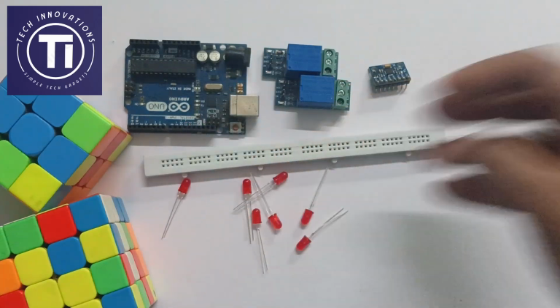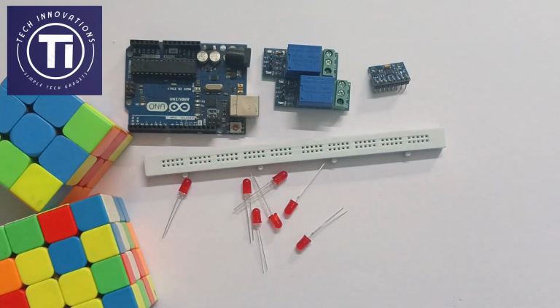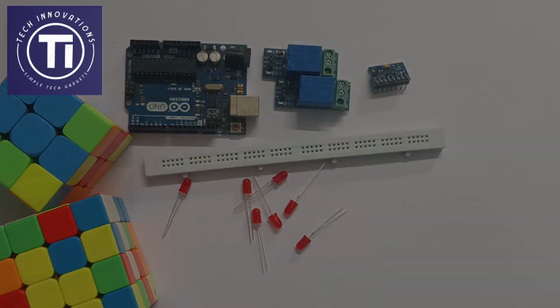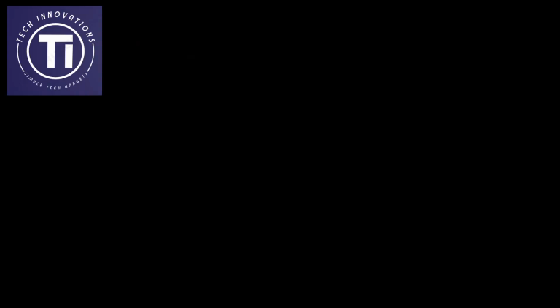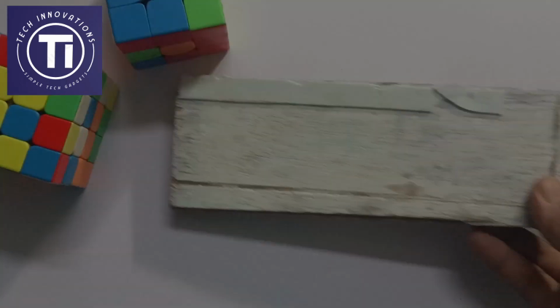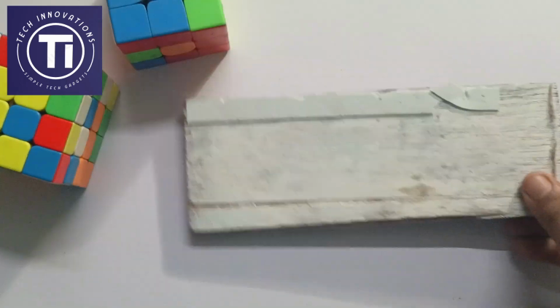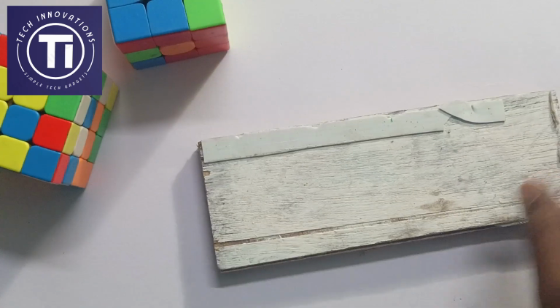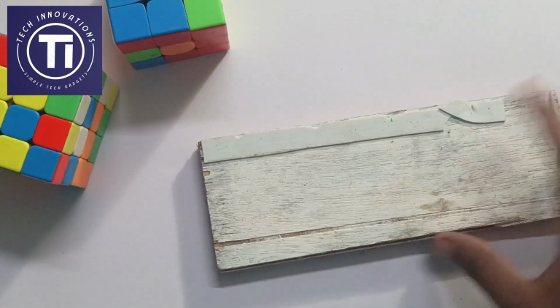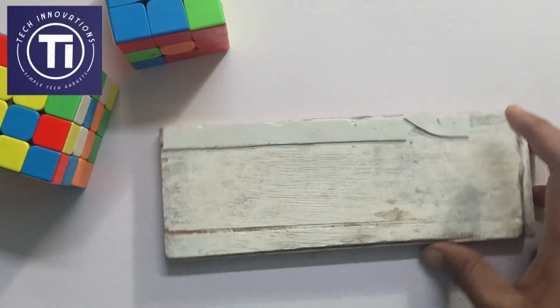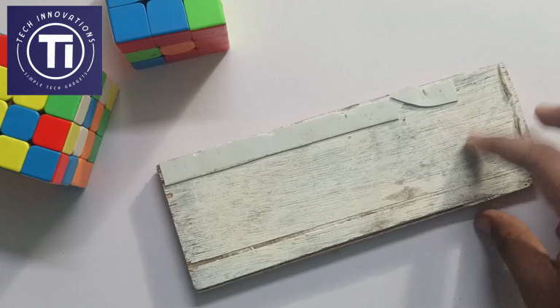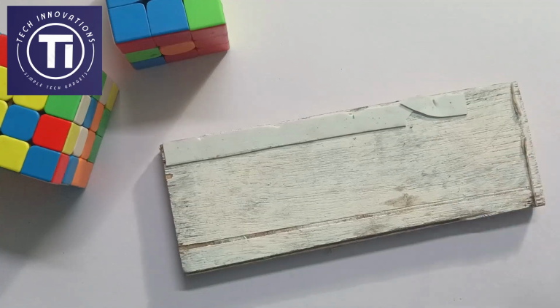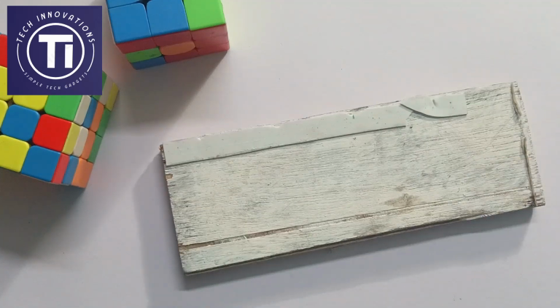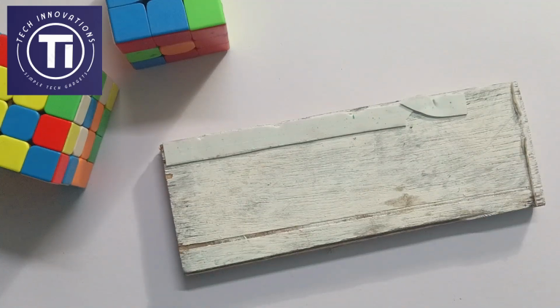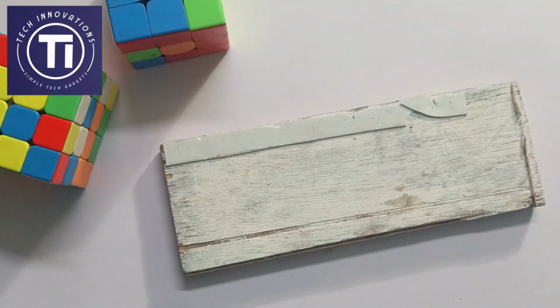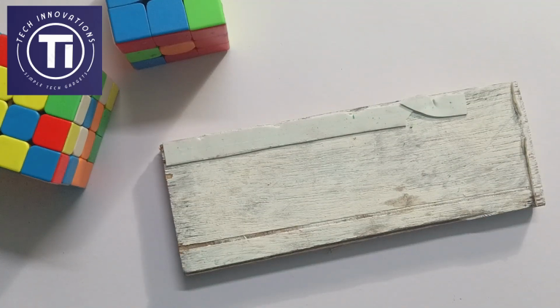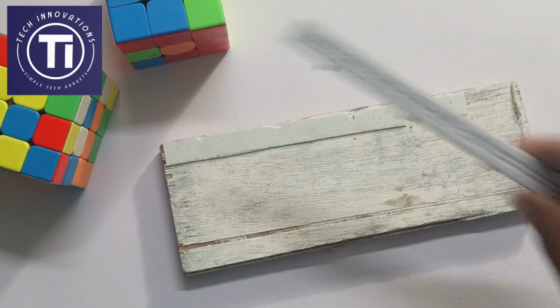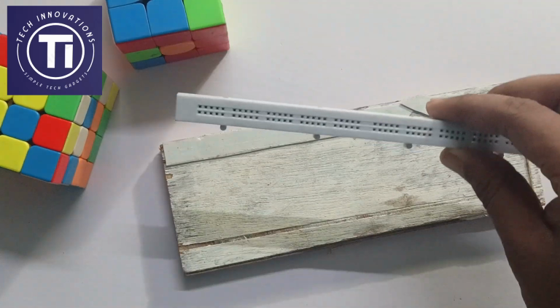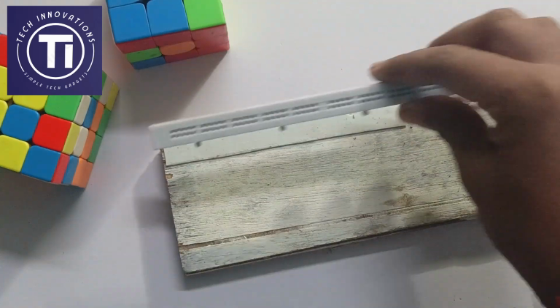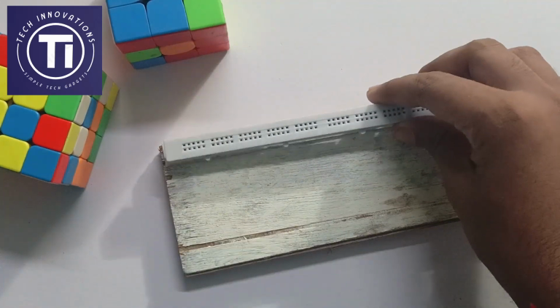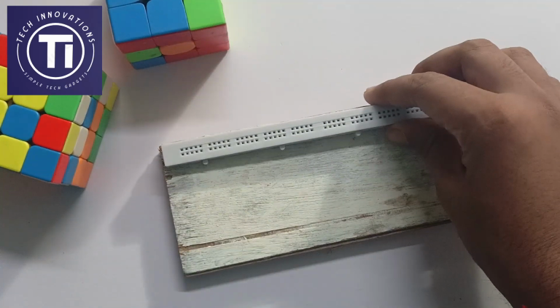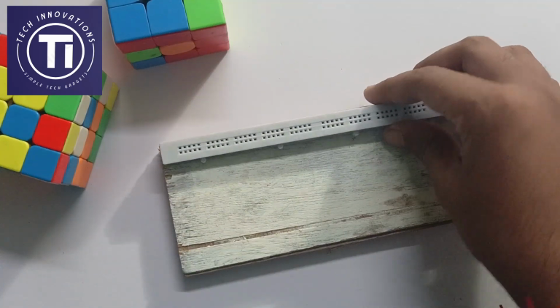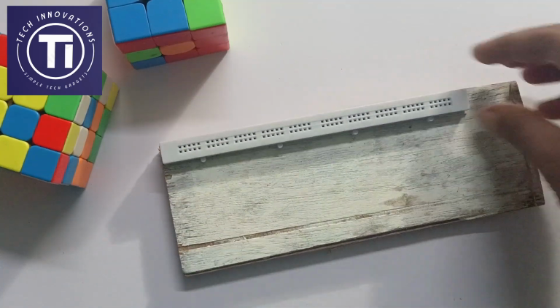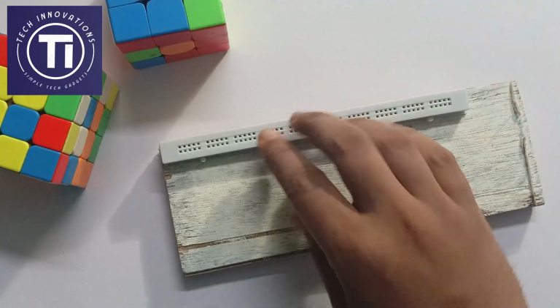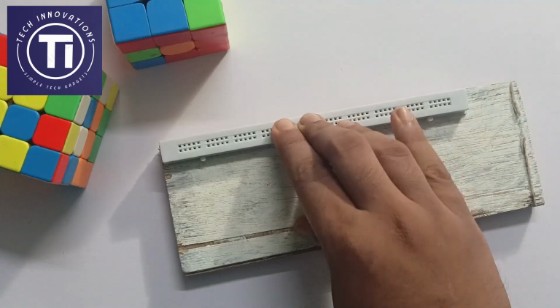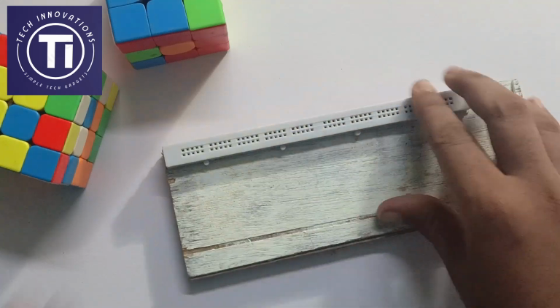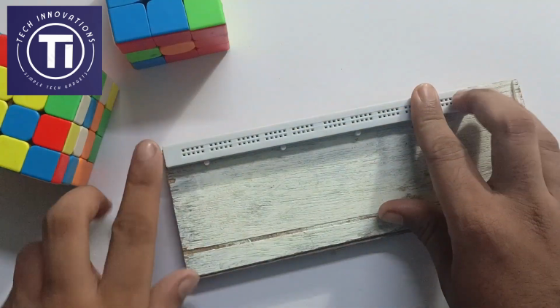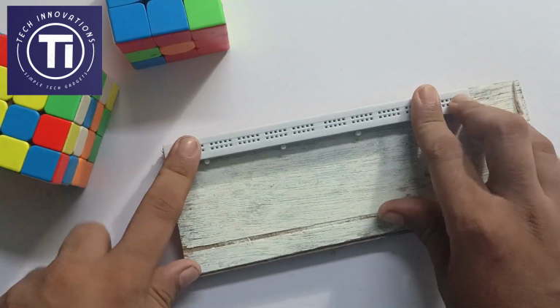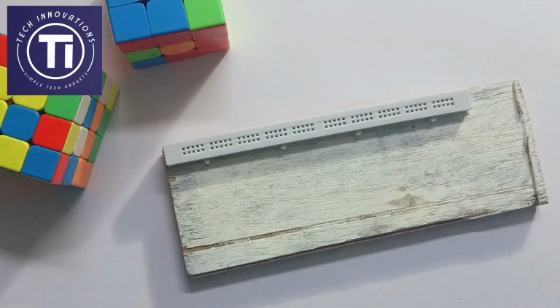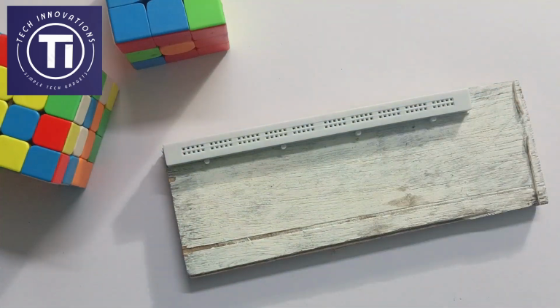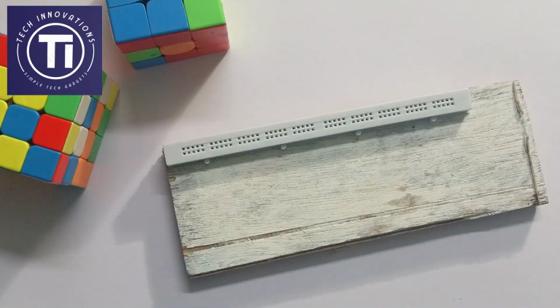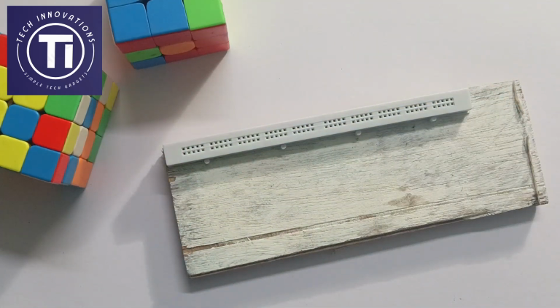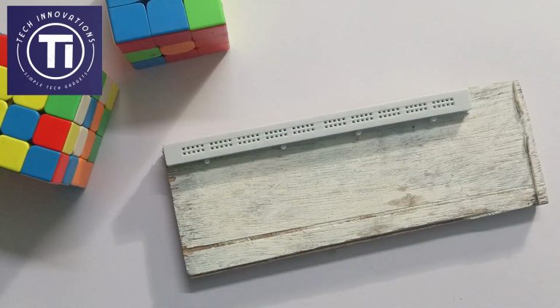Now attach the breadboard on a surface like this plywood, and take the Arduino Uno. Attach them at the edges as shown in the video.